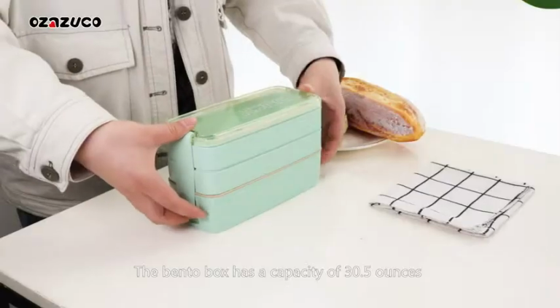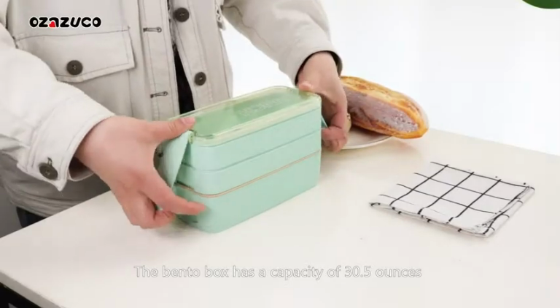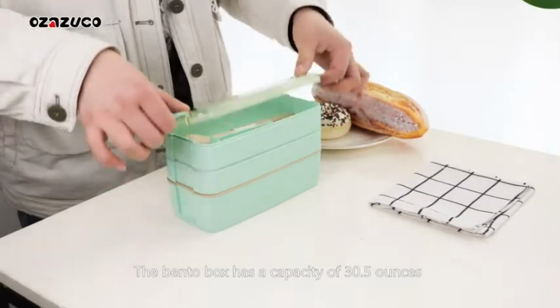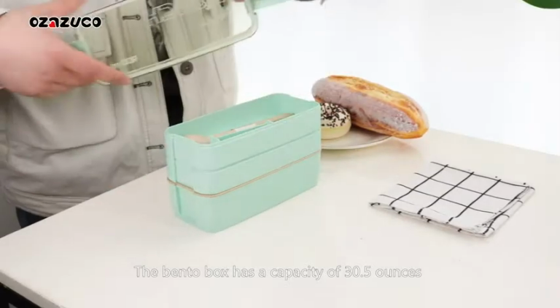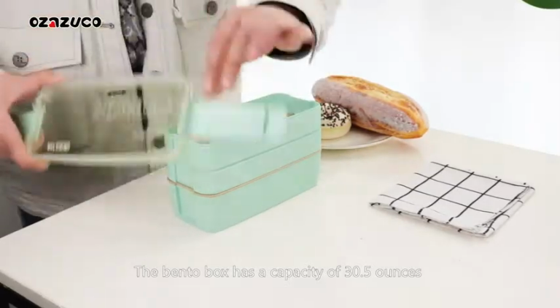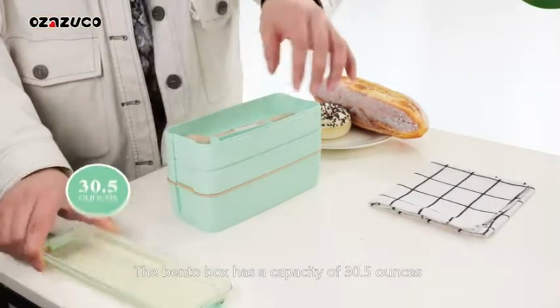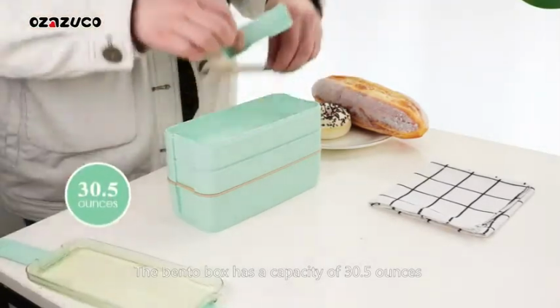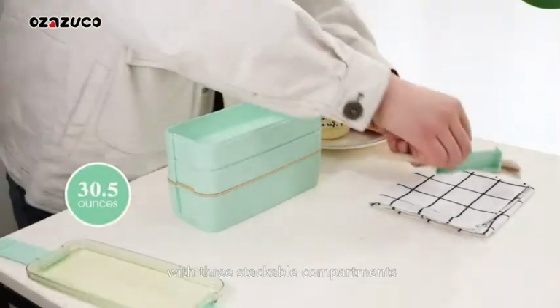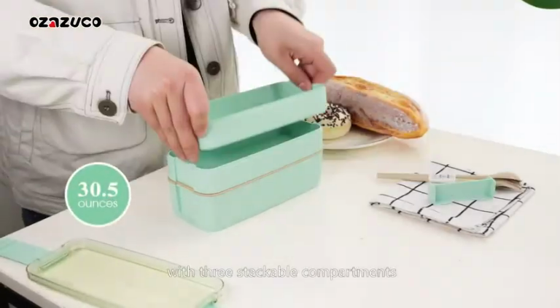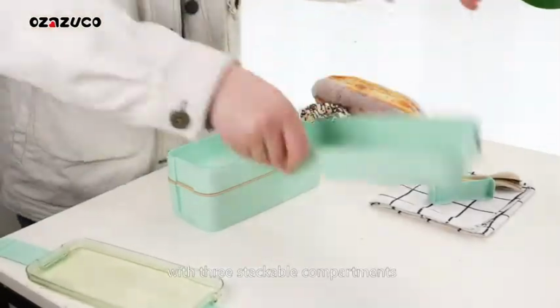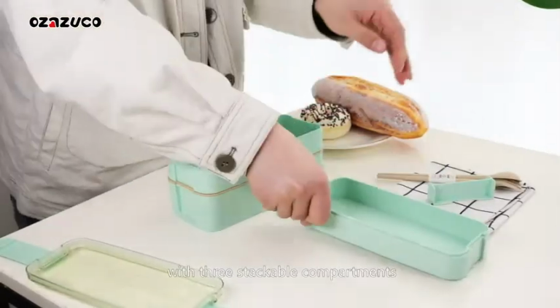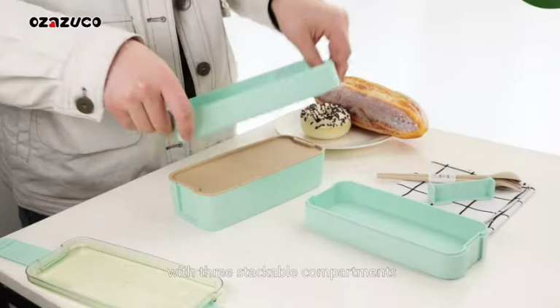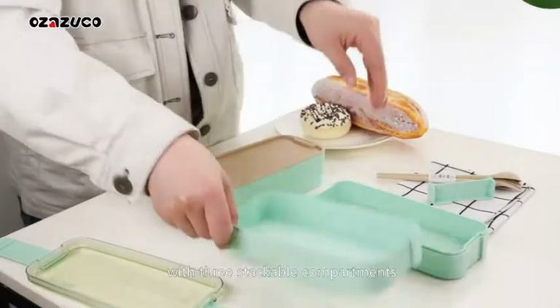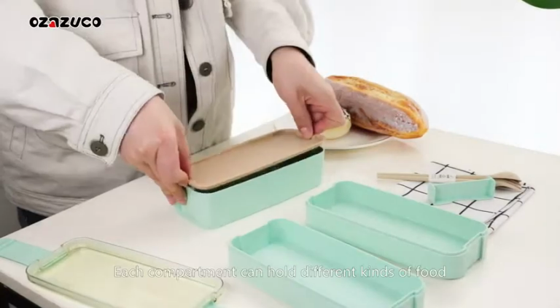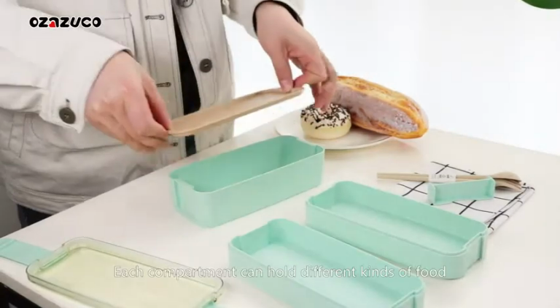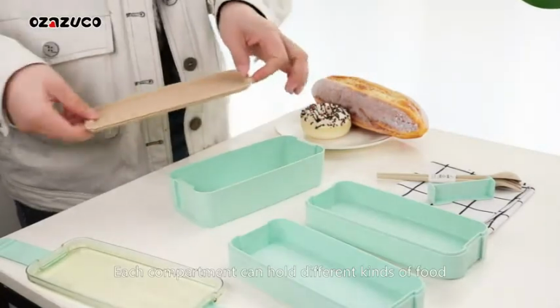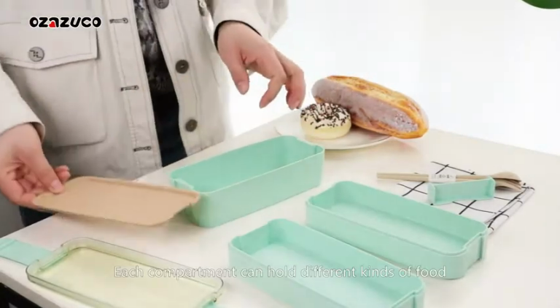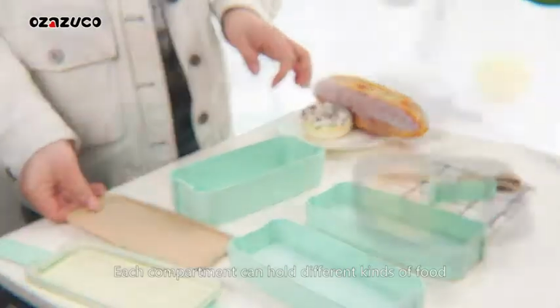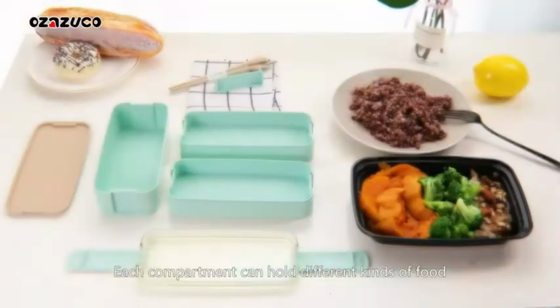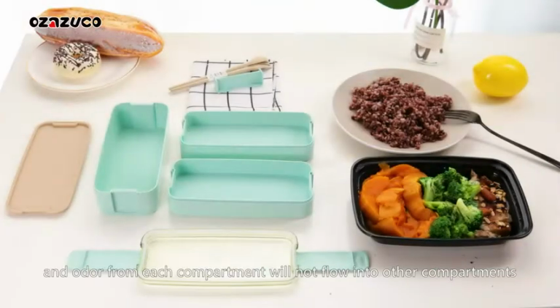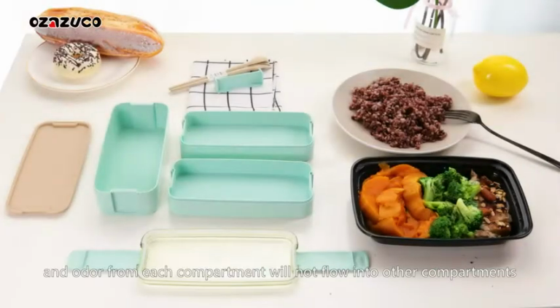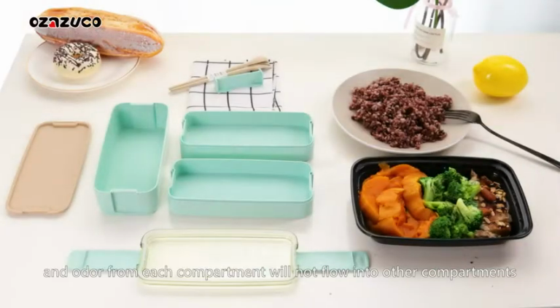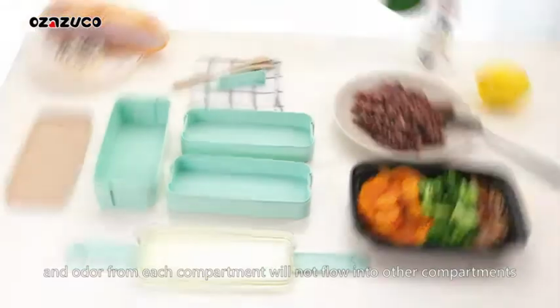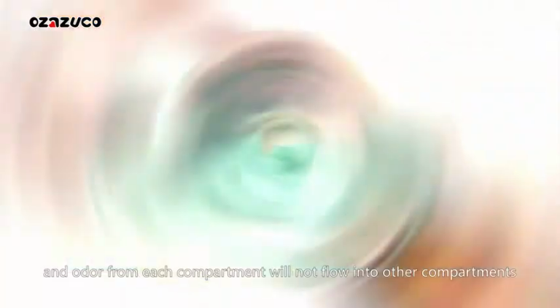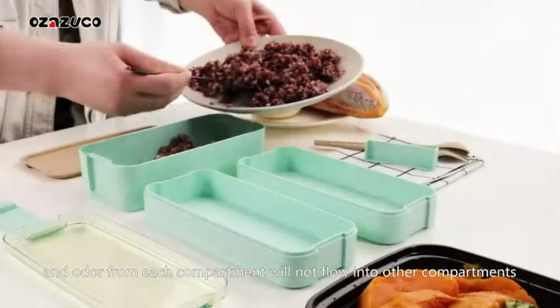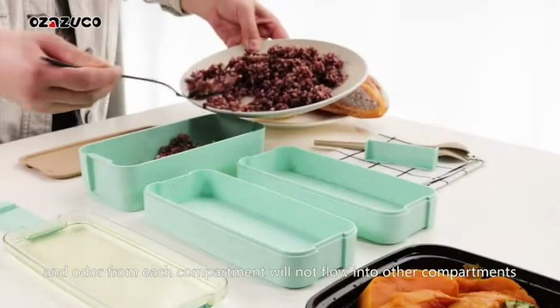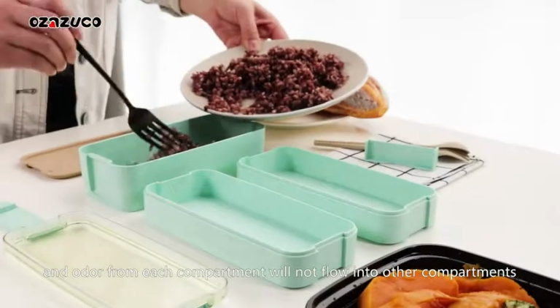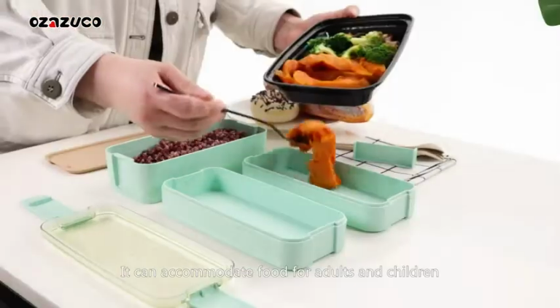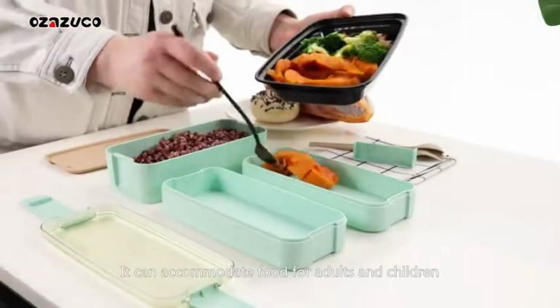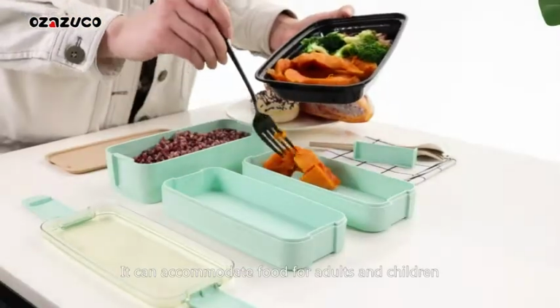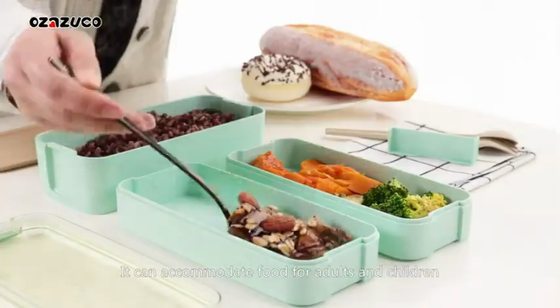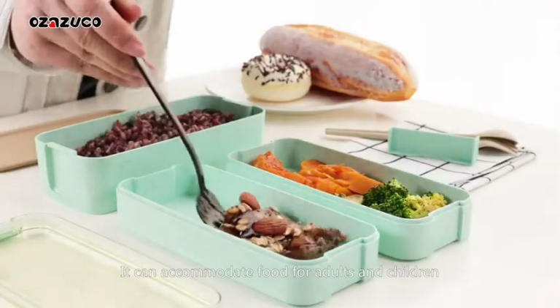The Bento Box has a capacity of 30.5 ounces with three stackable compartments. Each compartment can hold different kinds of food, and odor from each compartment will not flow into other compartments. It can accommodate food for adults and children.